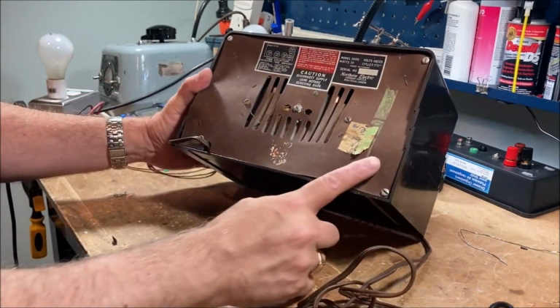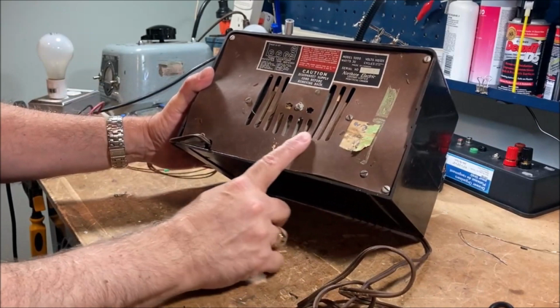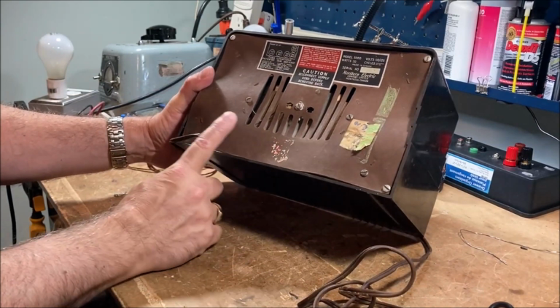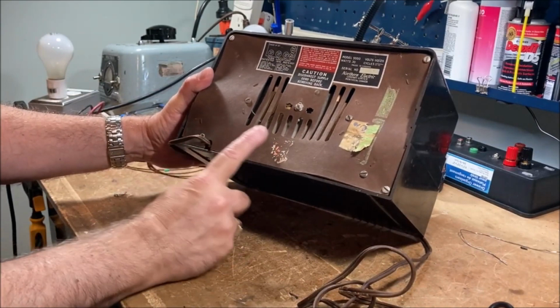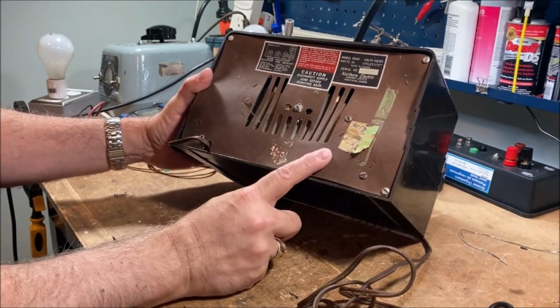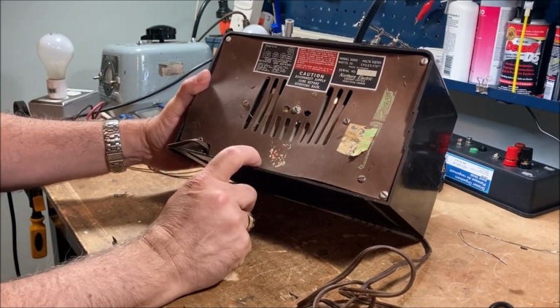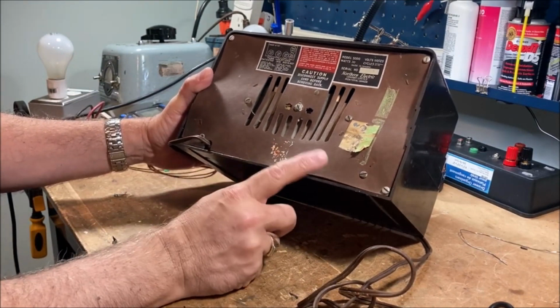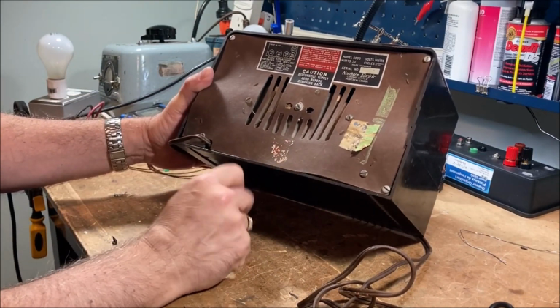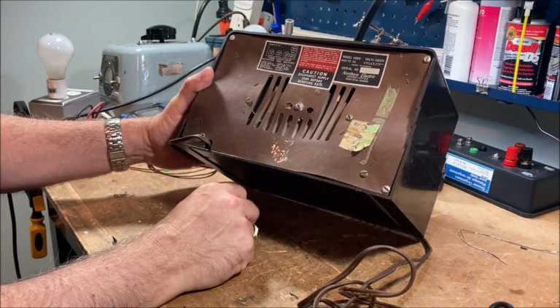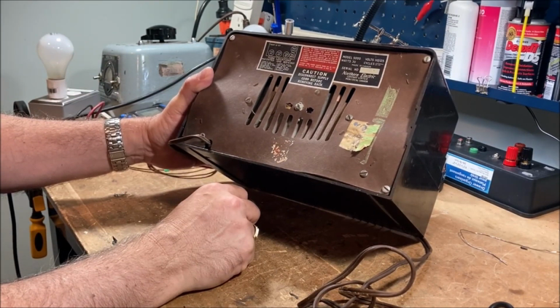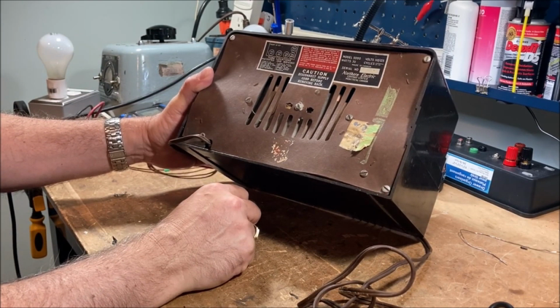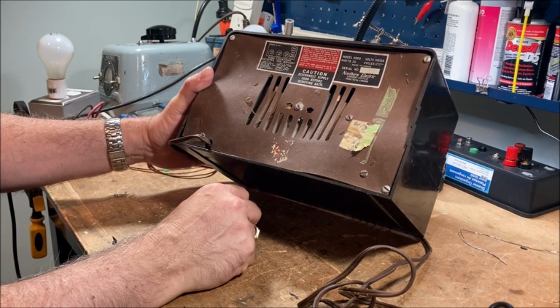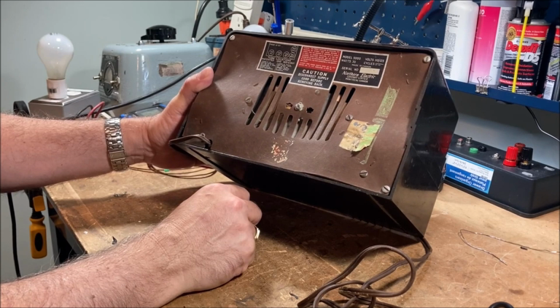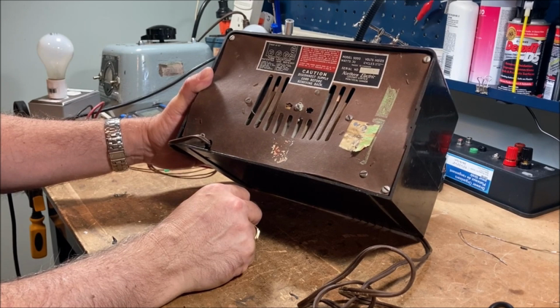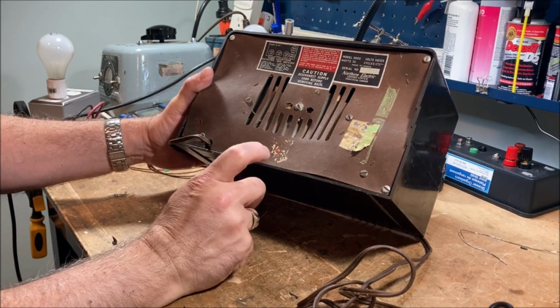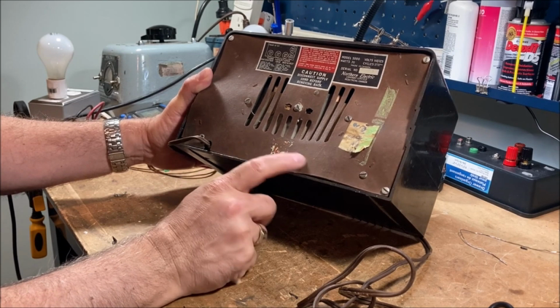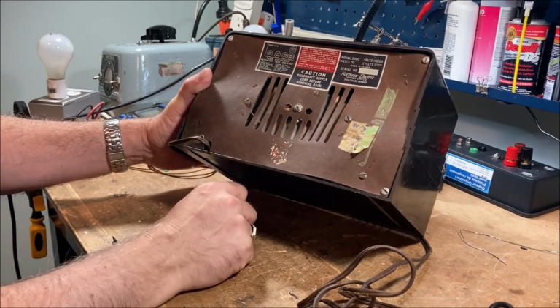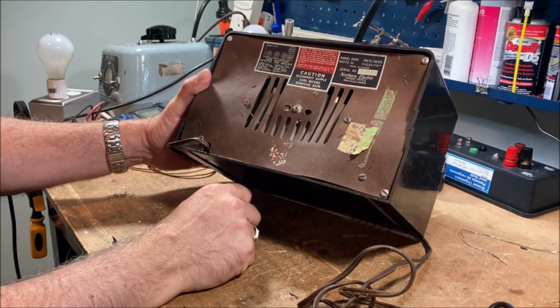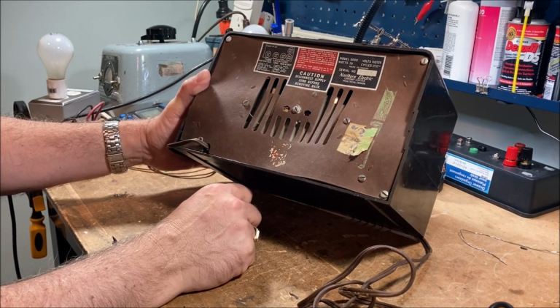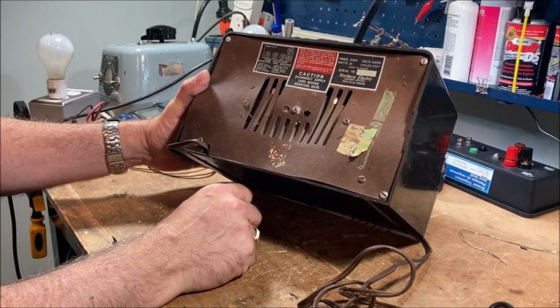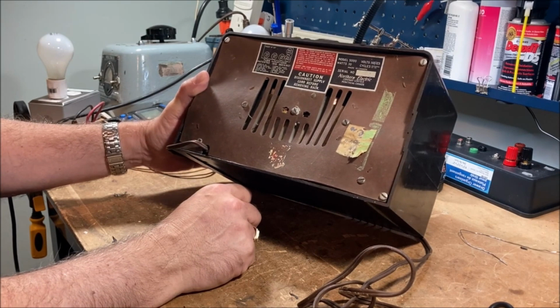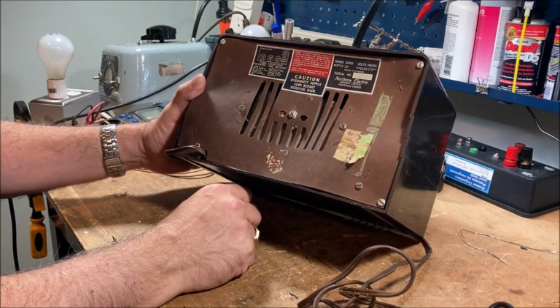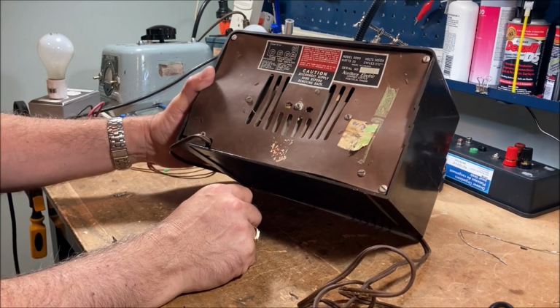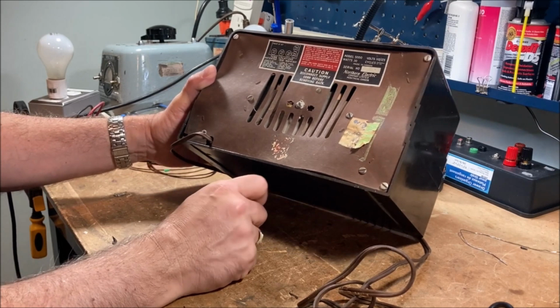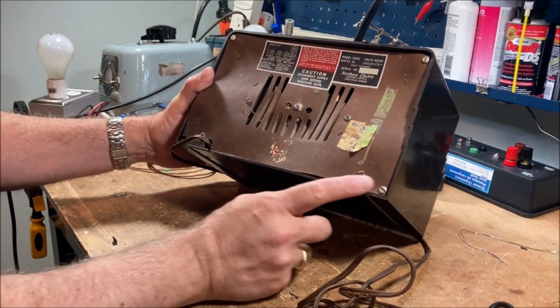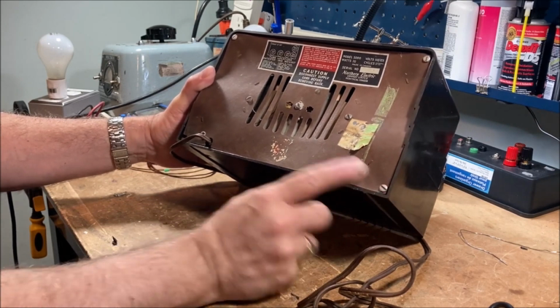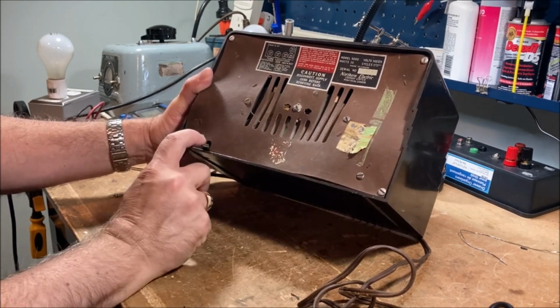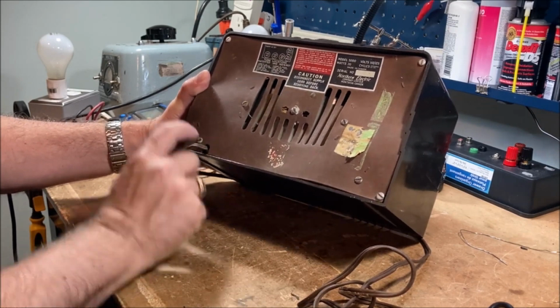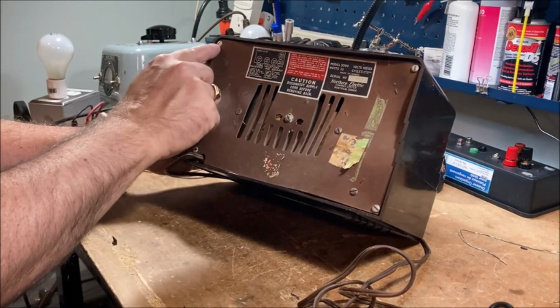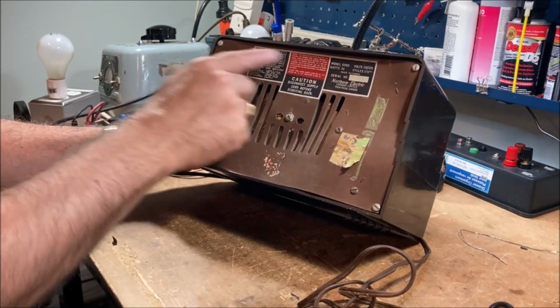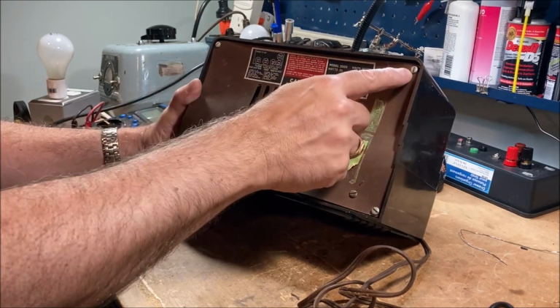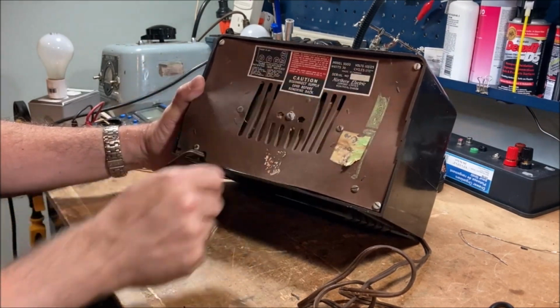You see that the back is warped, and that happened to another one that I have, which actually damaged the loop antenna back there. So hopefully this one is OK. Interestingly enough, it looks like these are all the original screws.